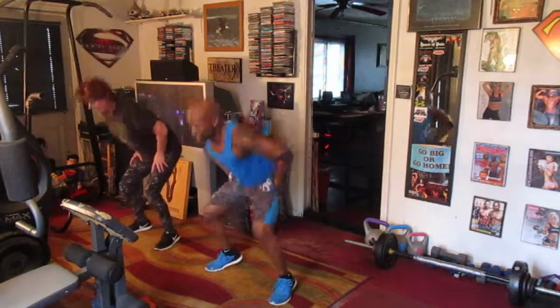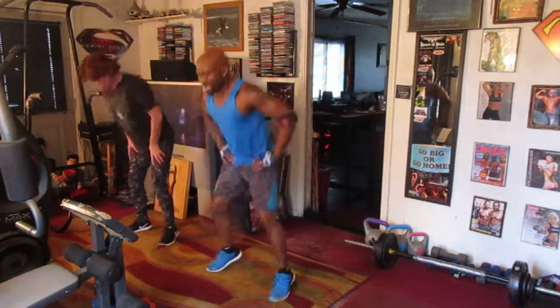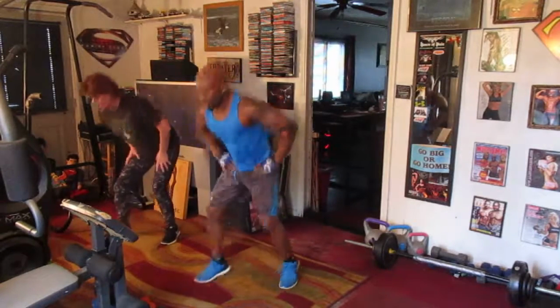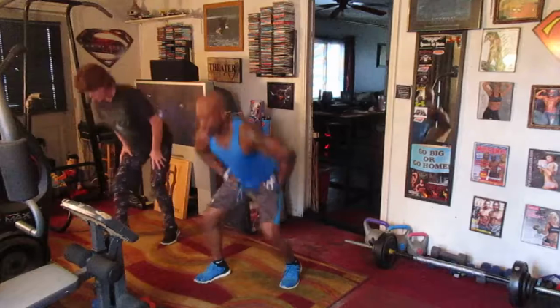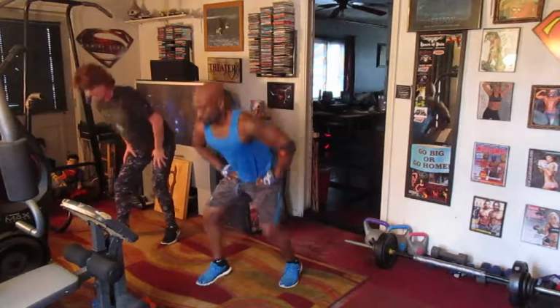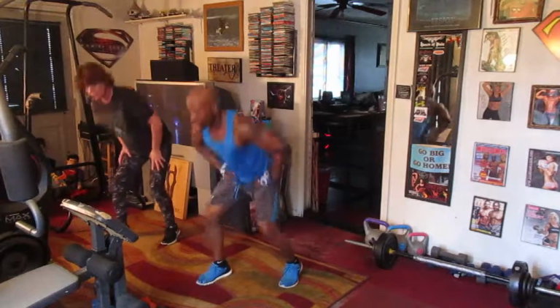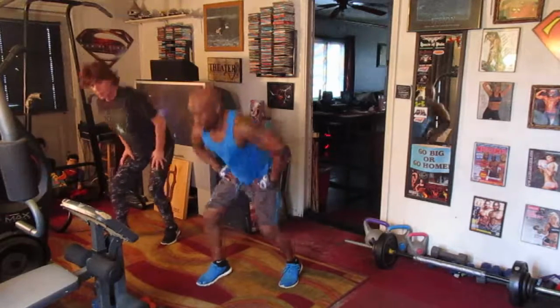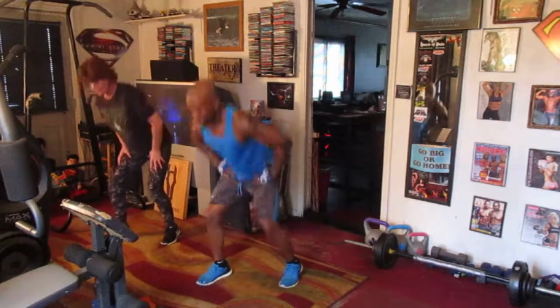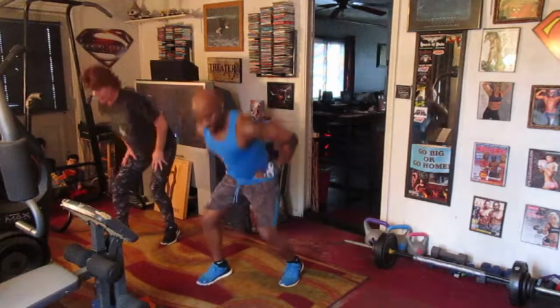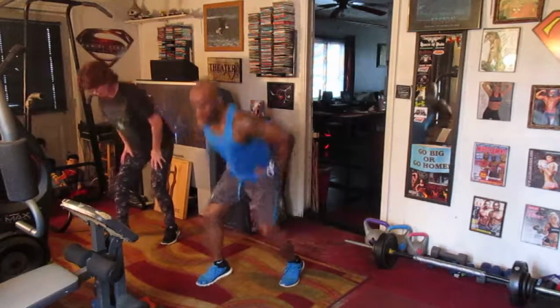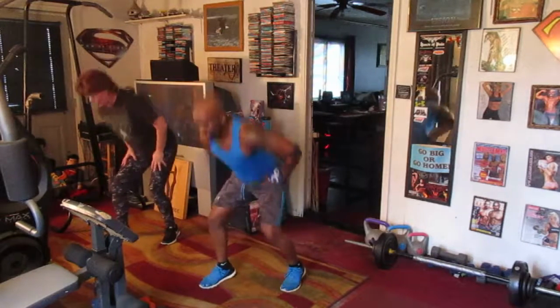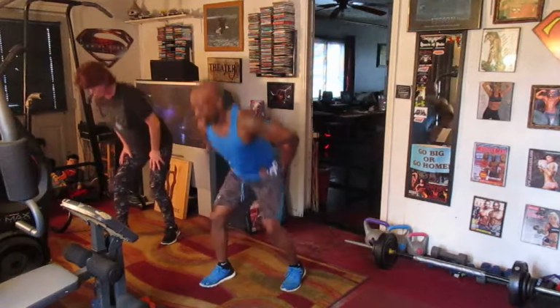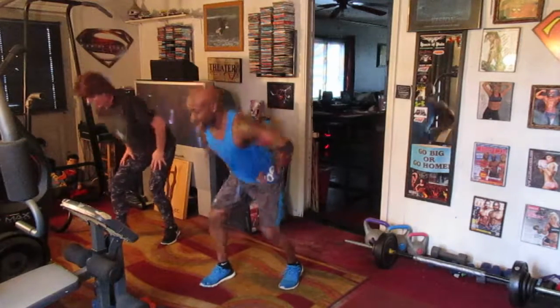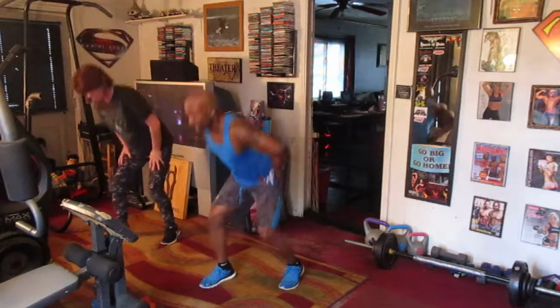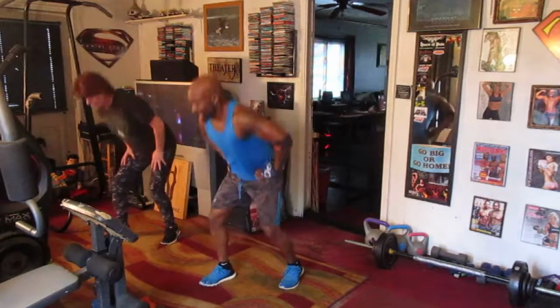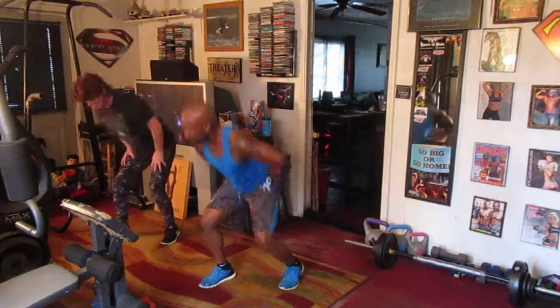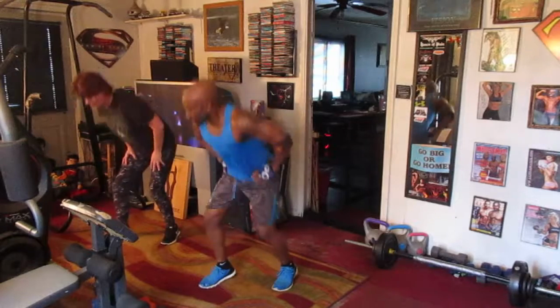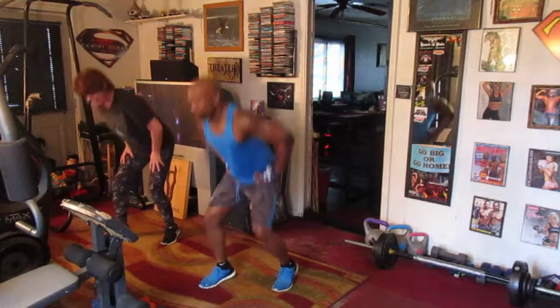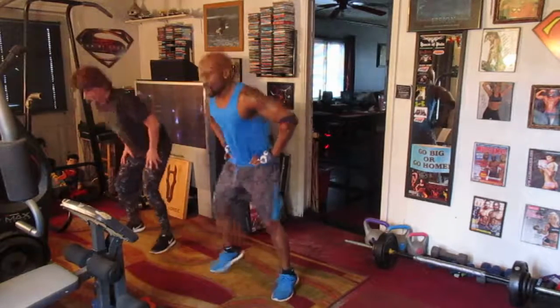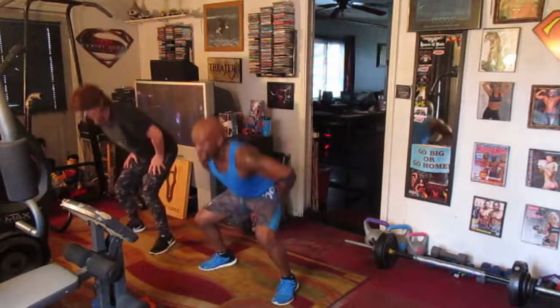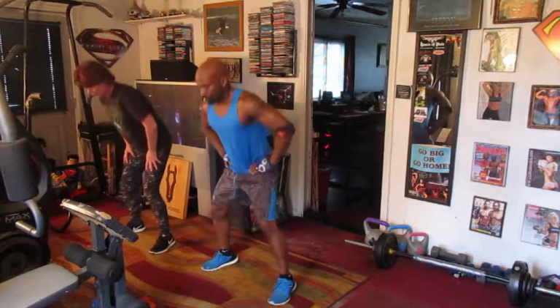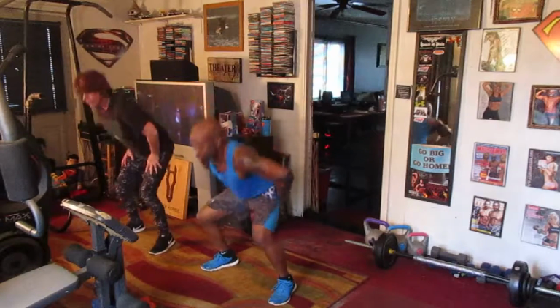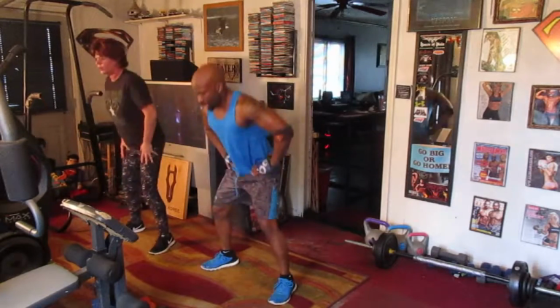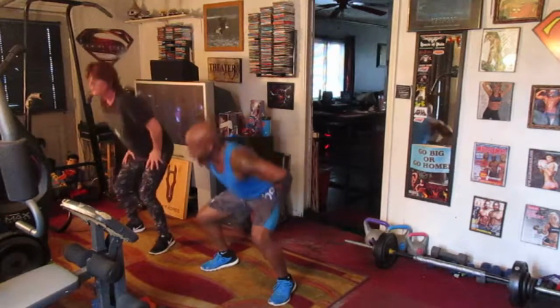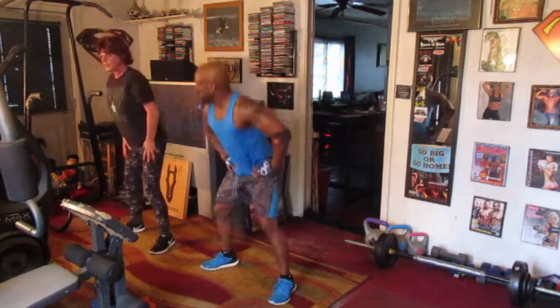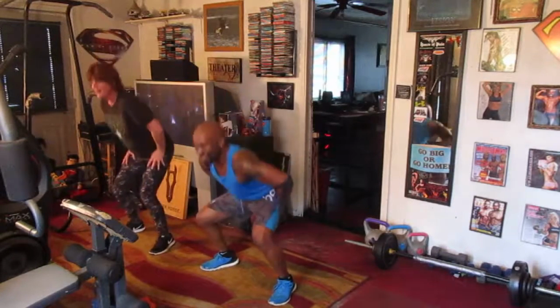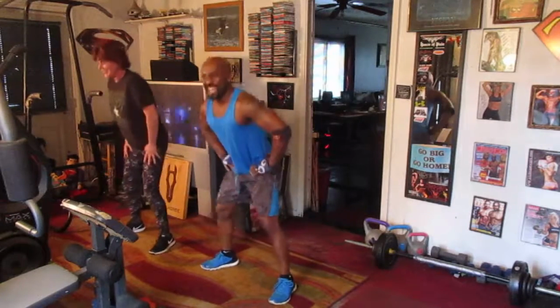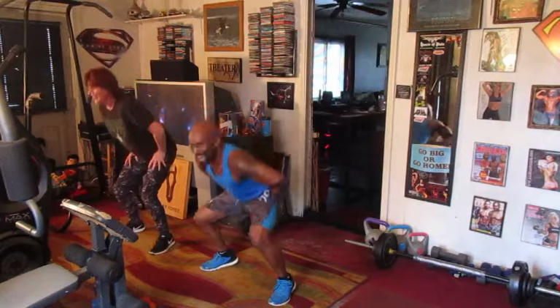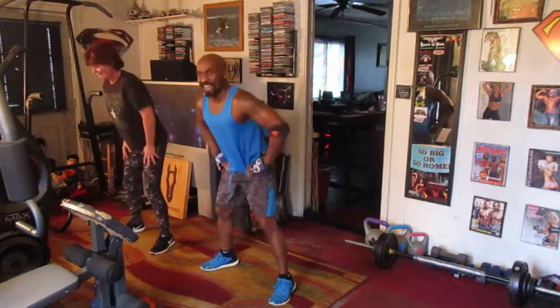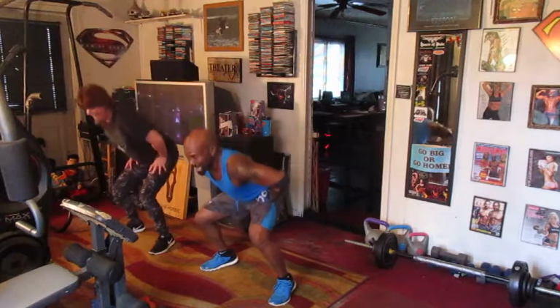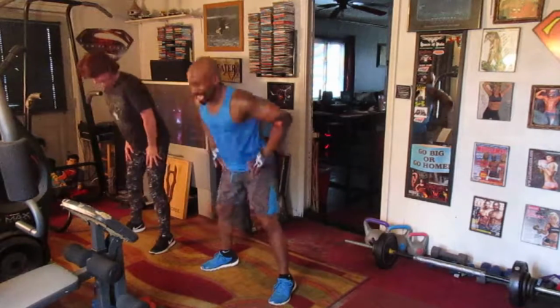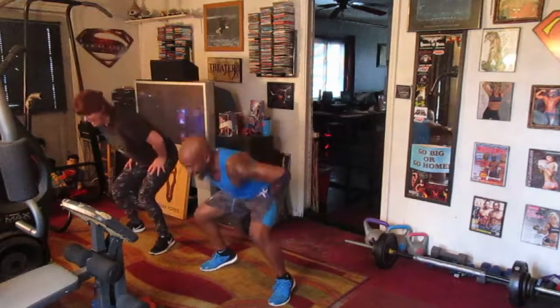Switch it up, right side. One, two, three, four, five, six, seven. Squat eight right here. One, two, three, four, five, six, seven.